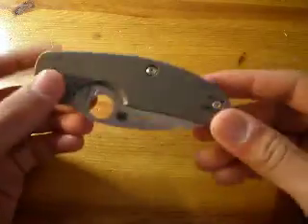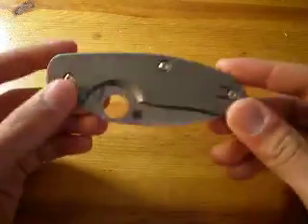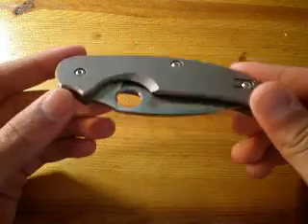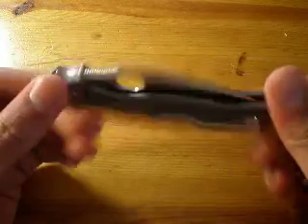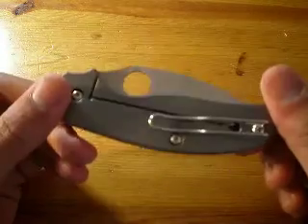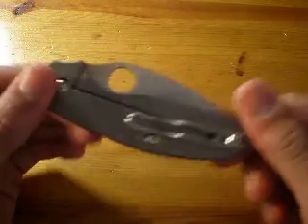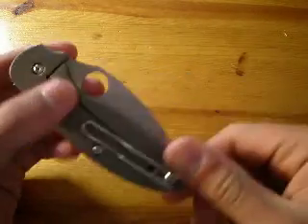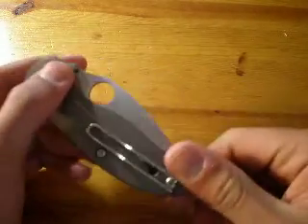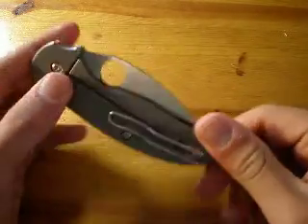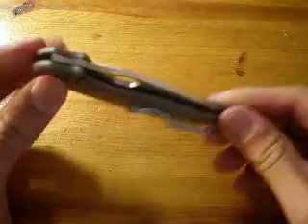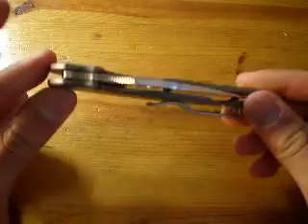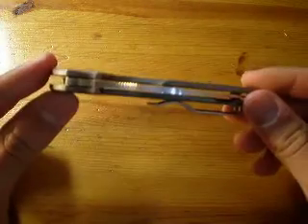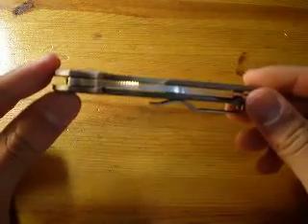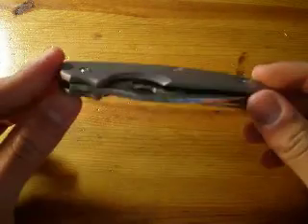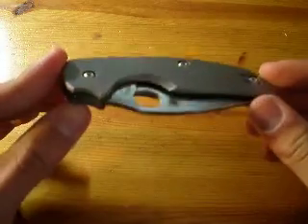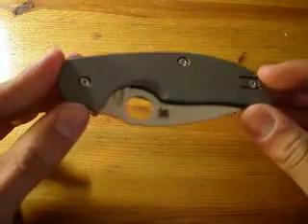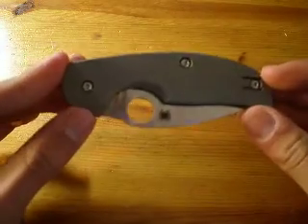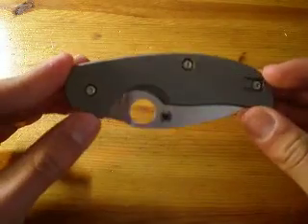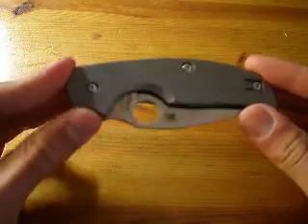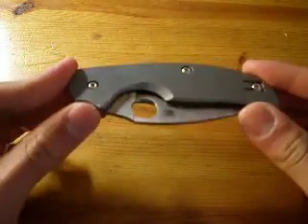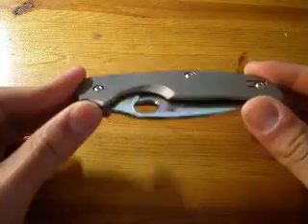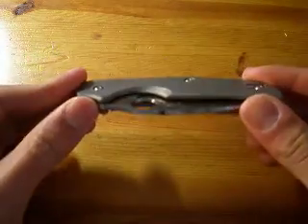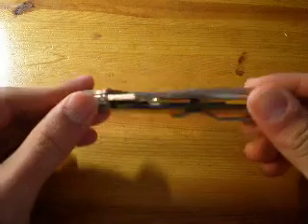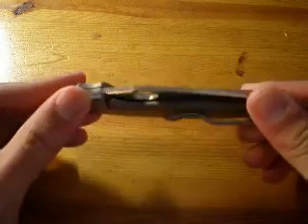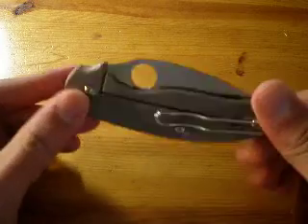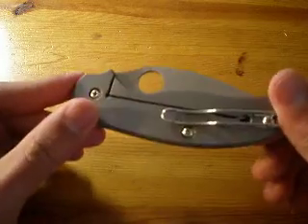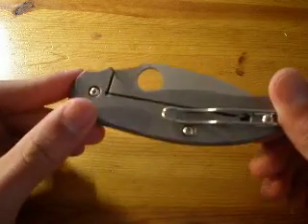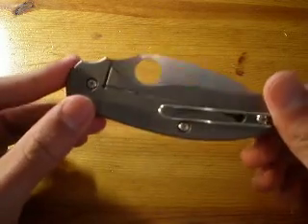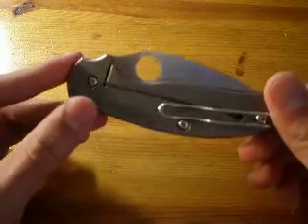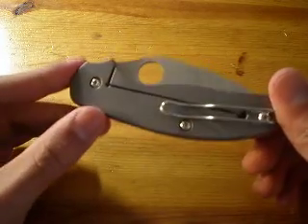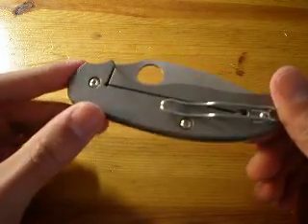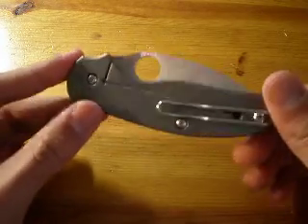The handles are titanium. You got the frame lock here. It's 6AL4V titanium, which is a common titanium for handle material.